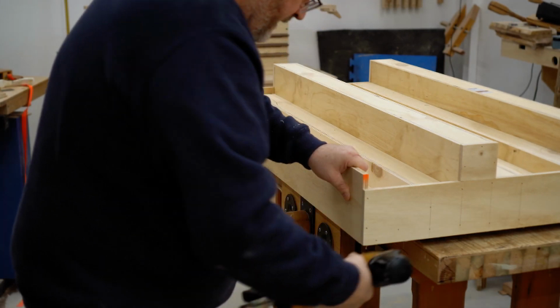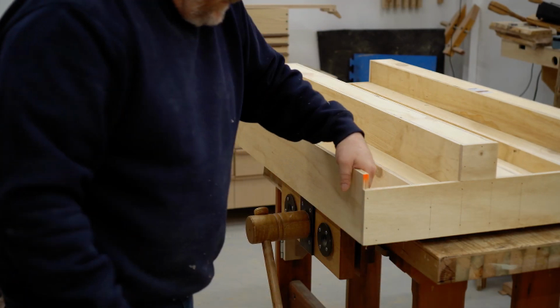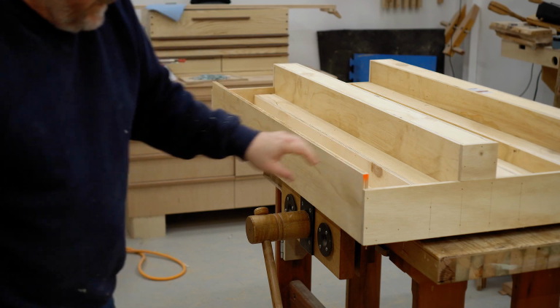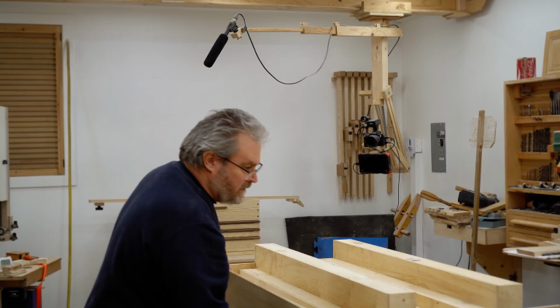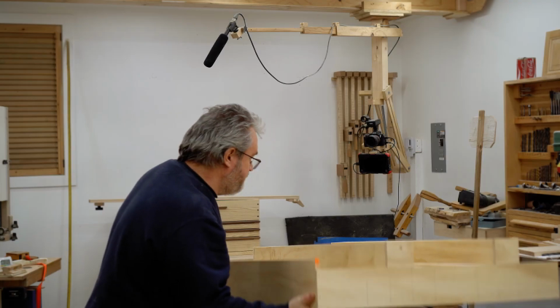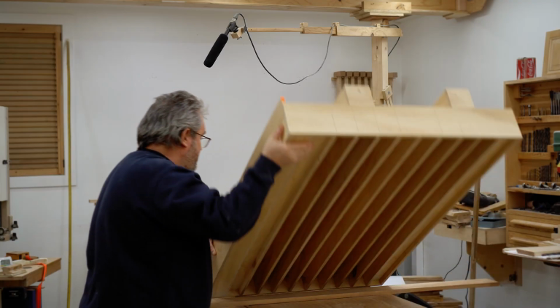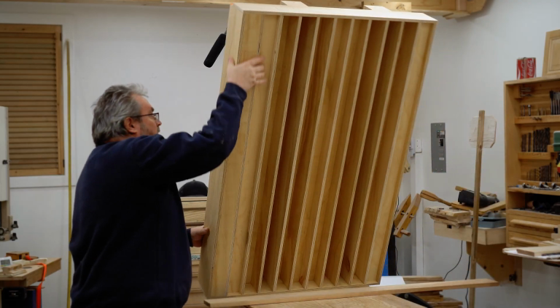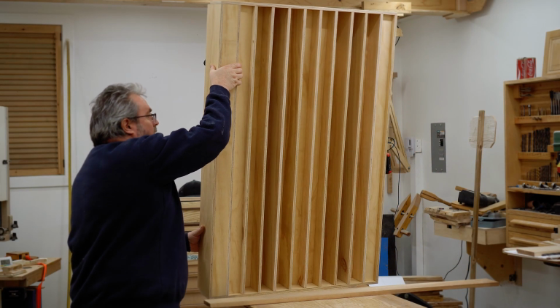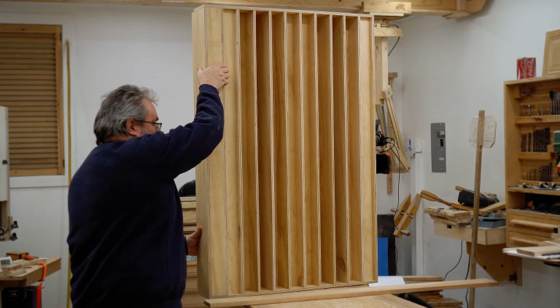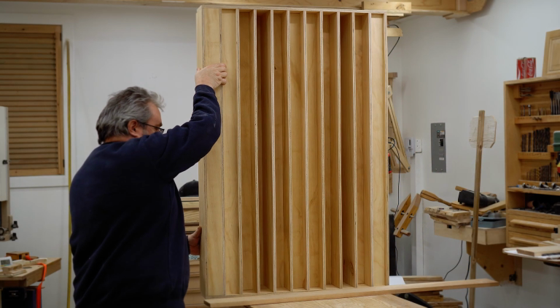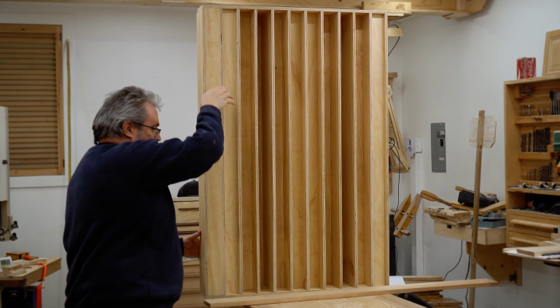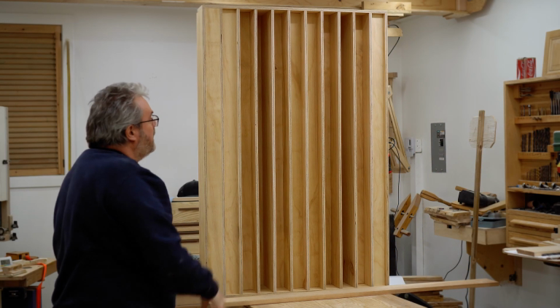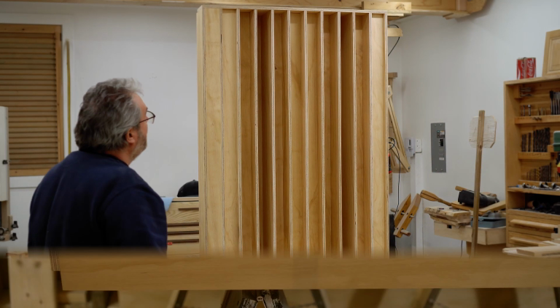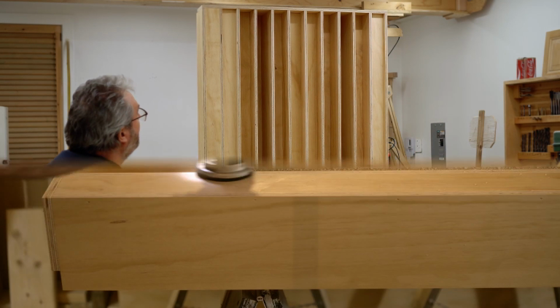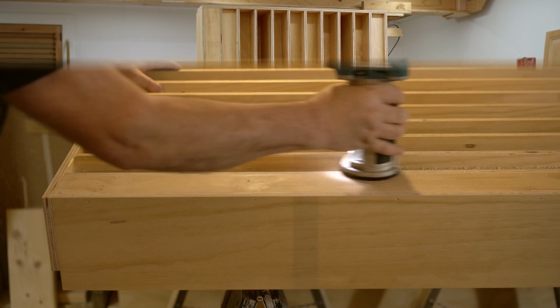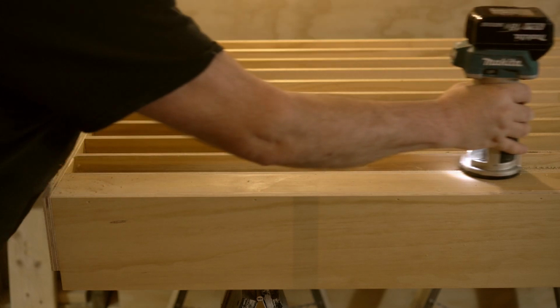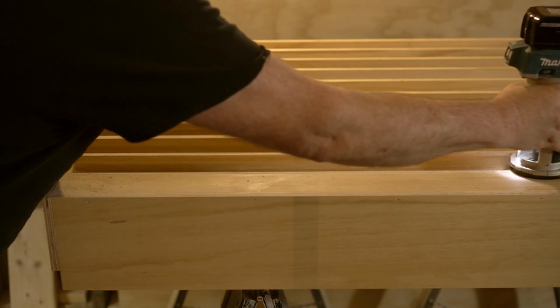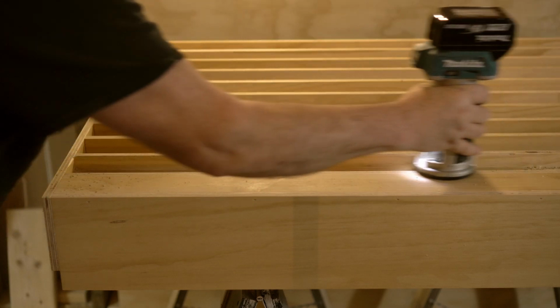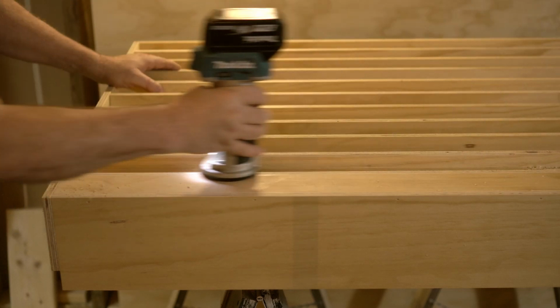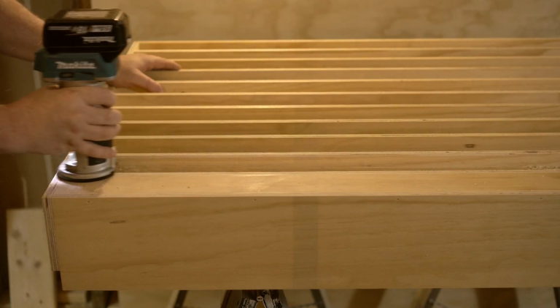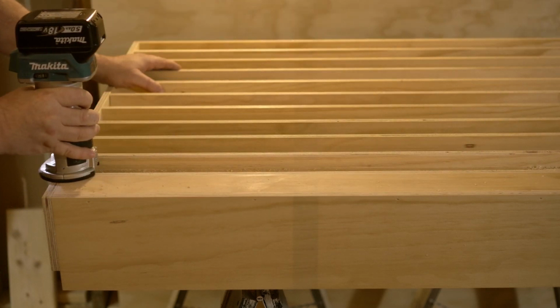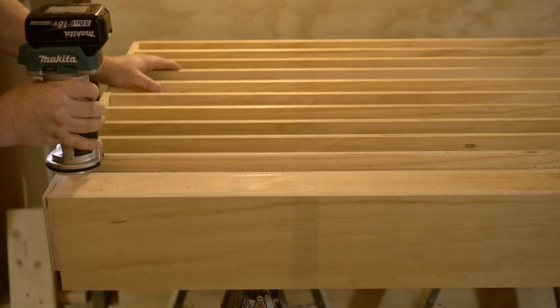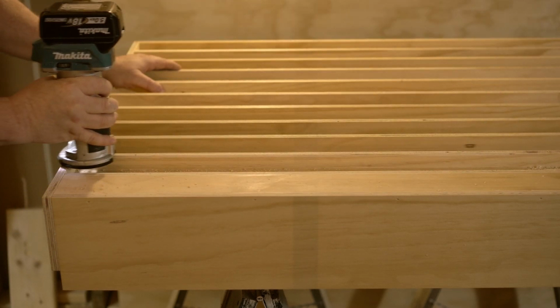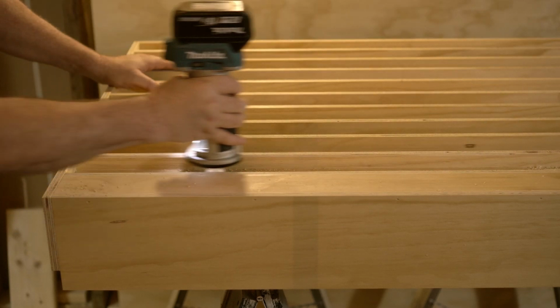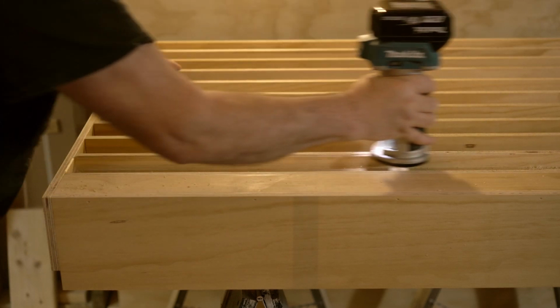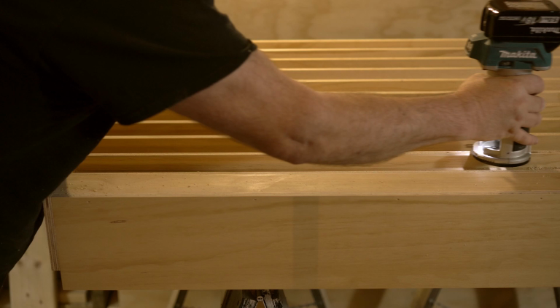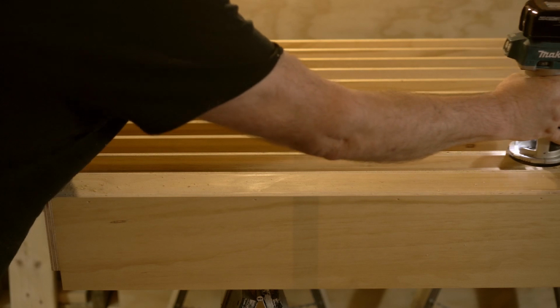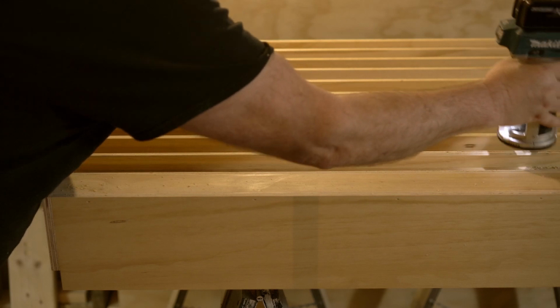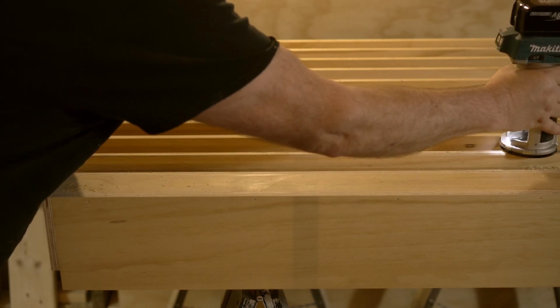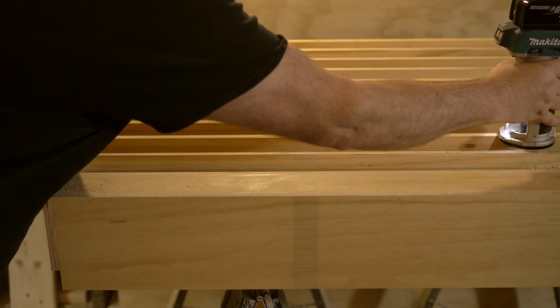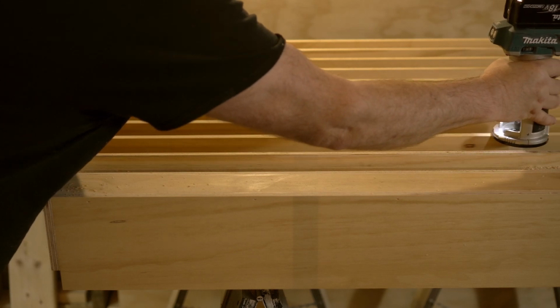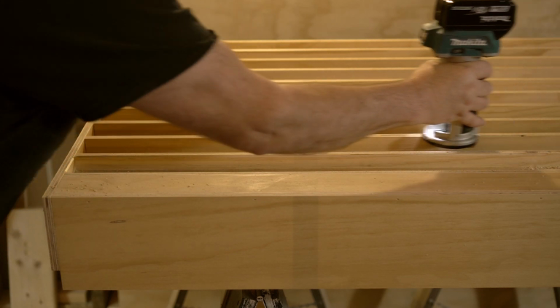With all that done, I can stand it up again just so you guys can have a look at it — I wanted to see how awesome it is too. Then I put the second one together in exactly the same way and left them alone overnight to let the glue dry.